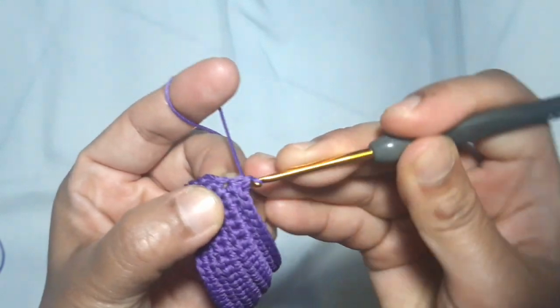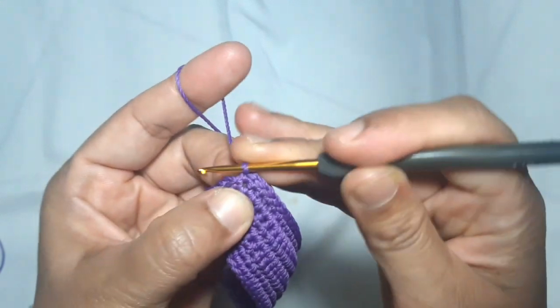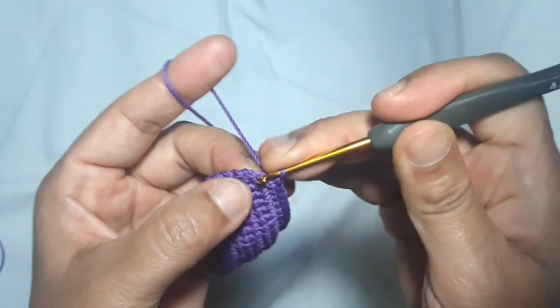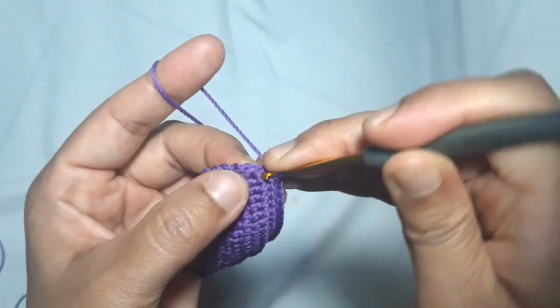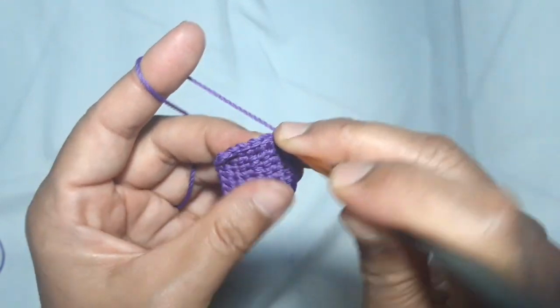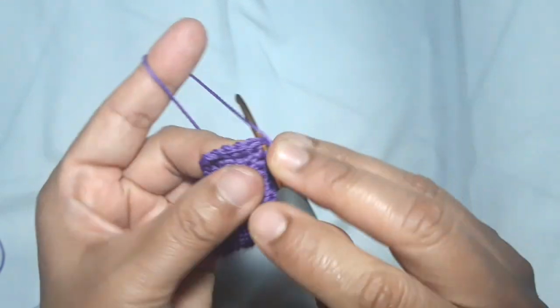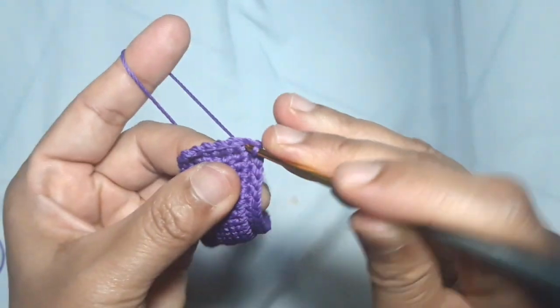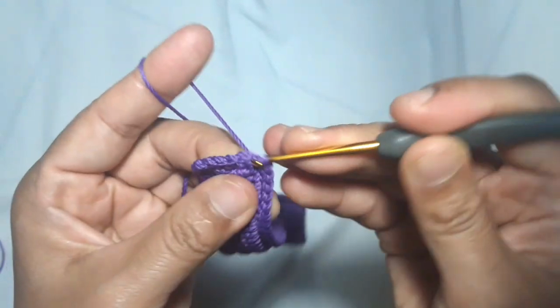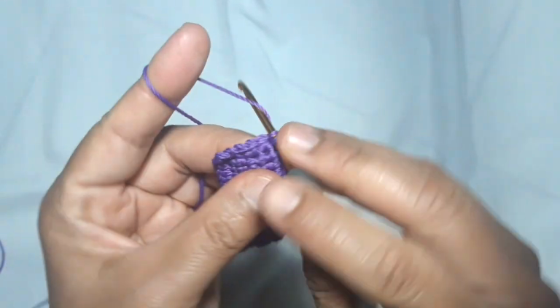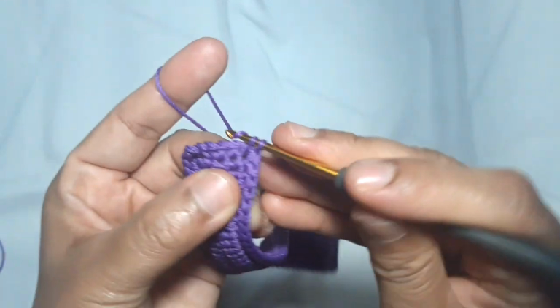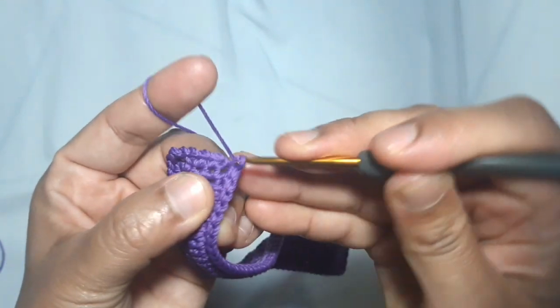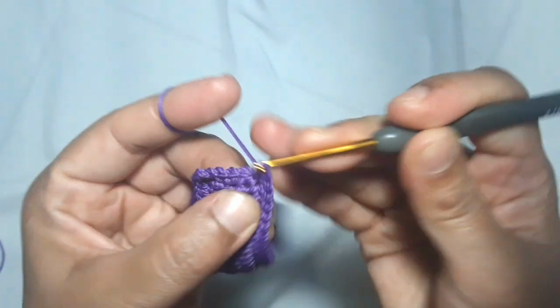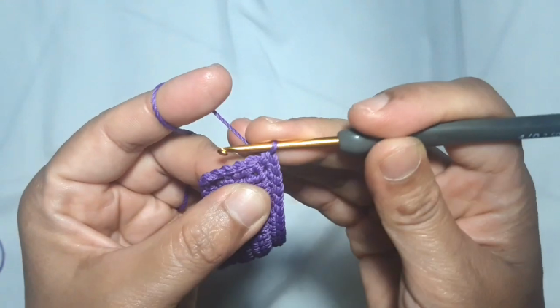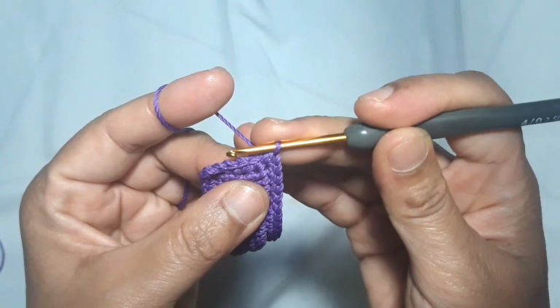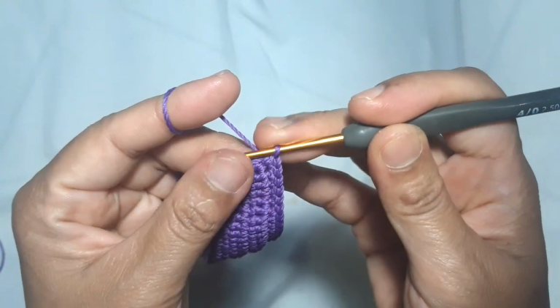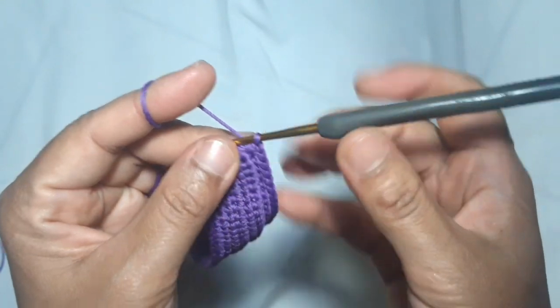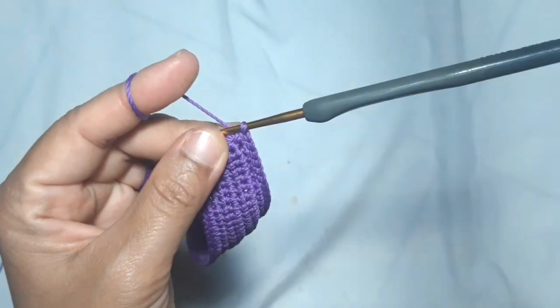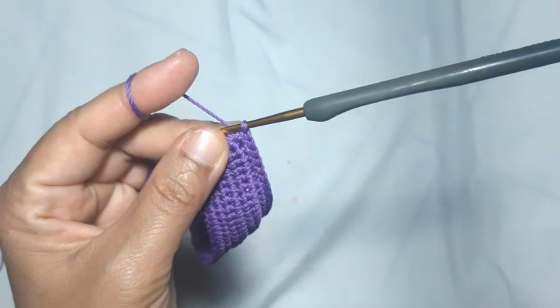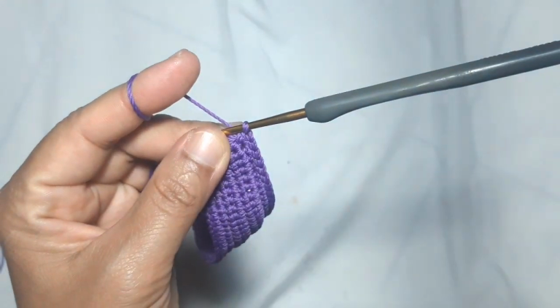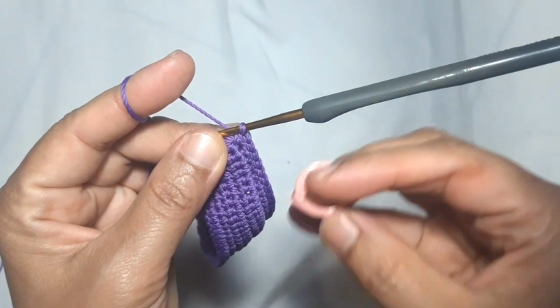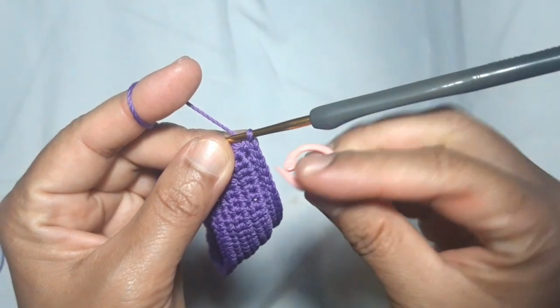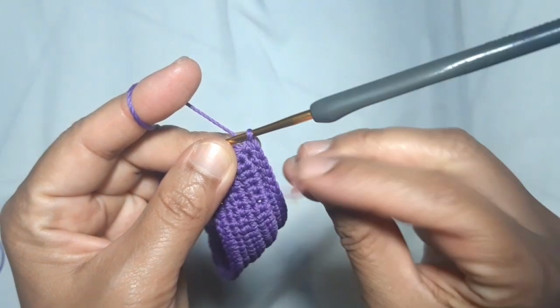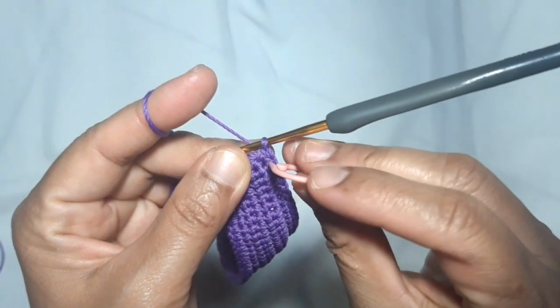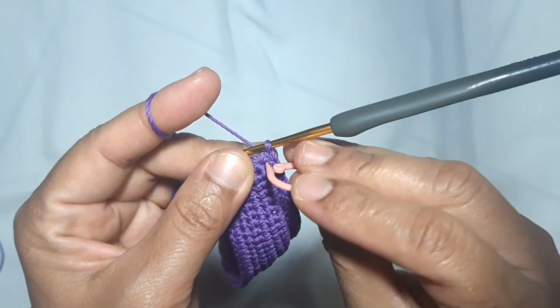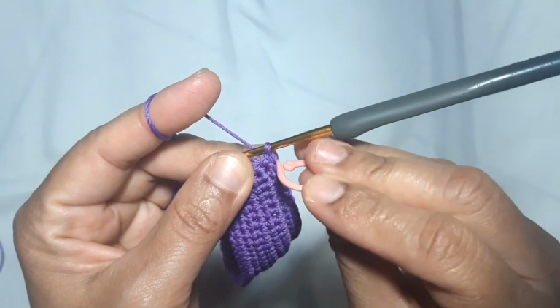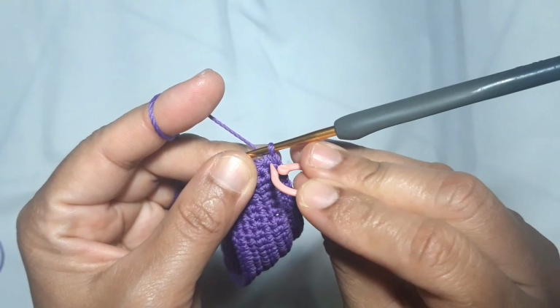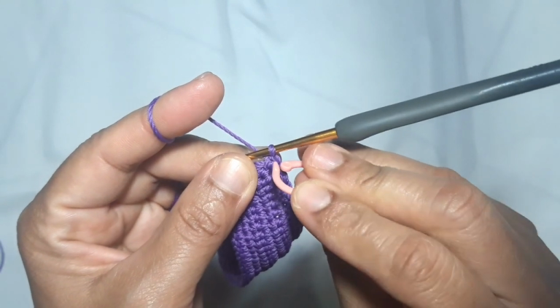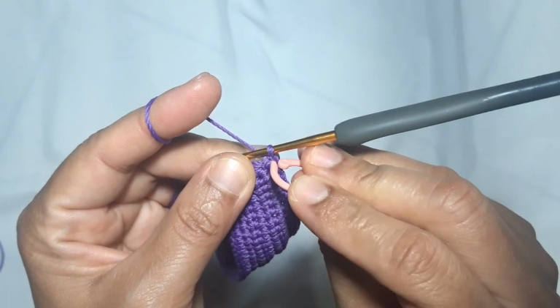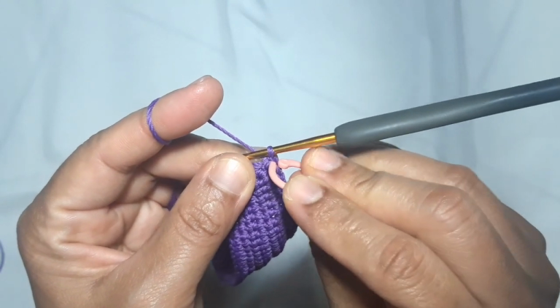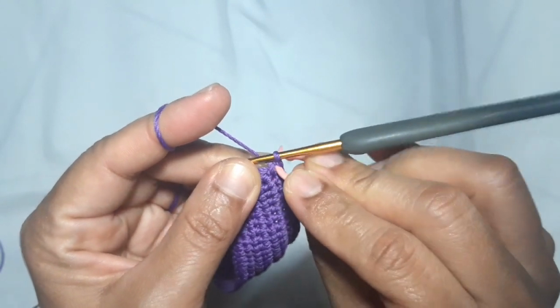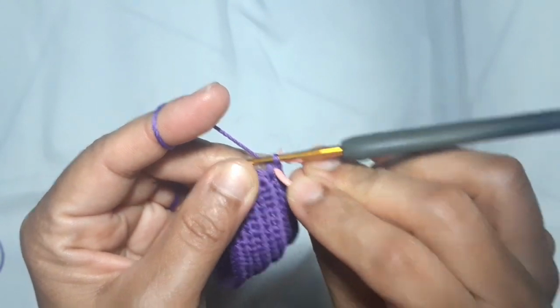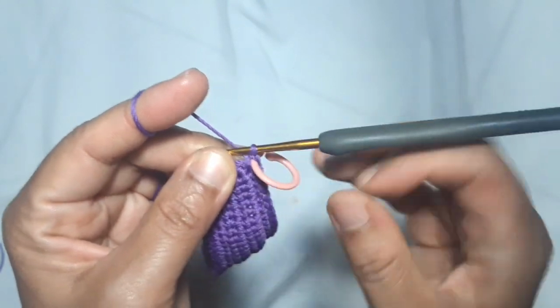Take off the stitch marker and put 2 single crochets in the last corner stitch. I put the stitch marker back to mark the beginning point.